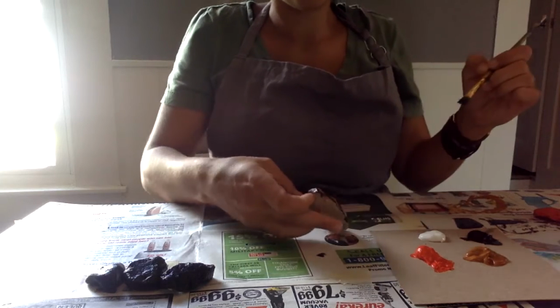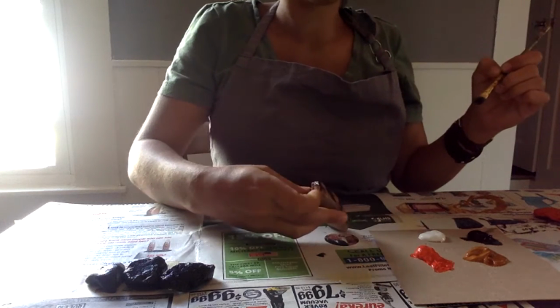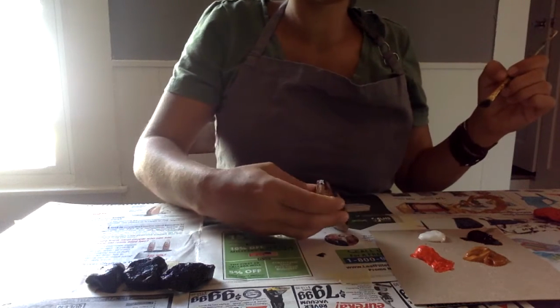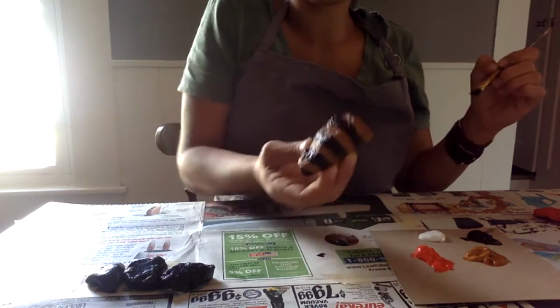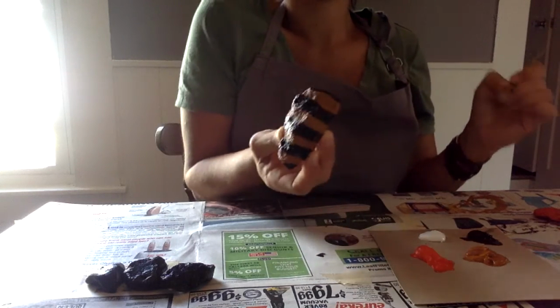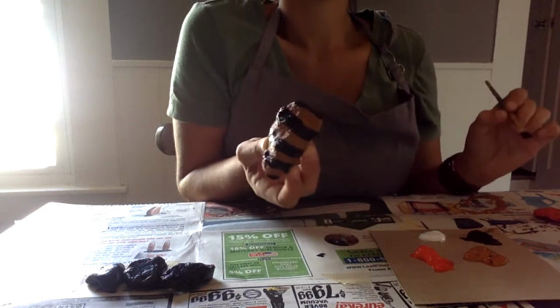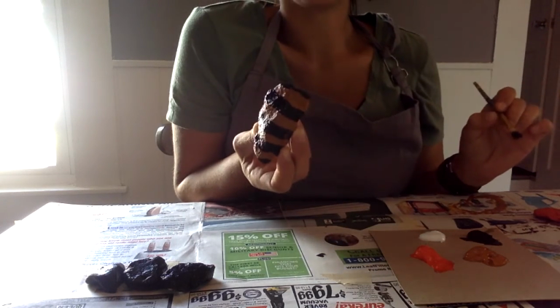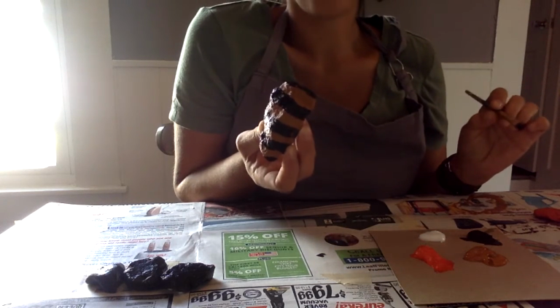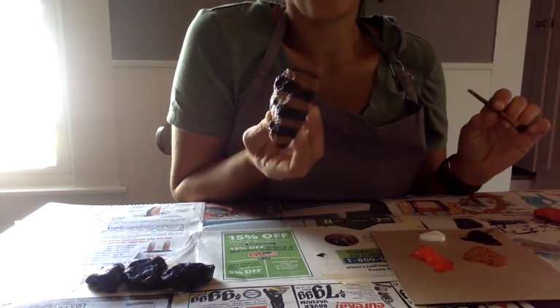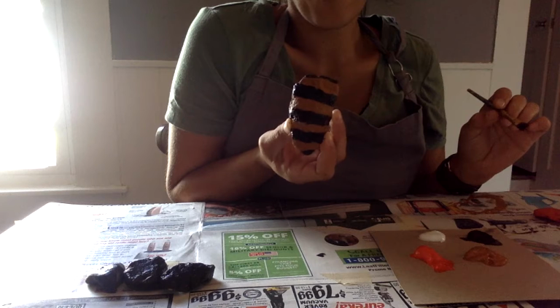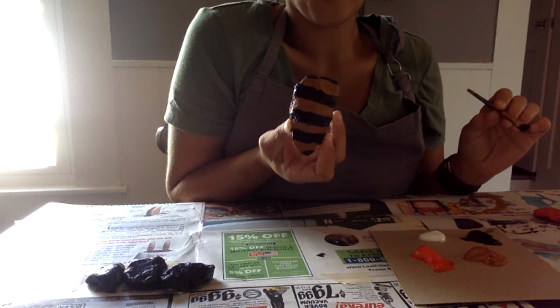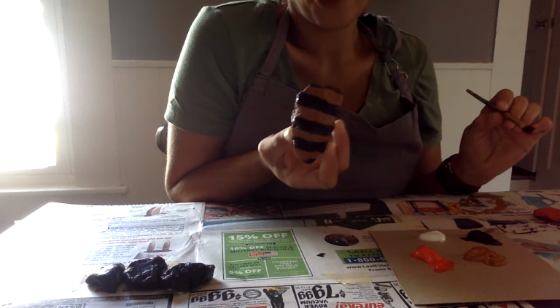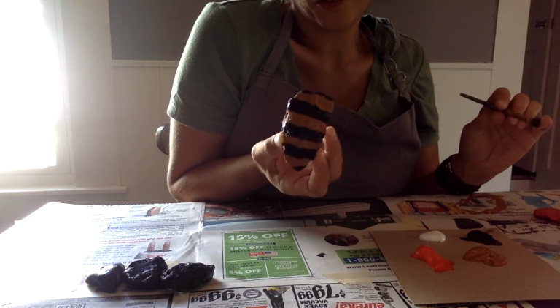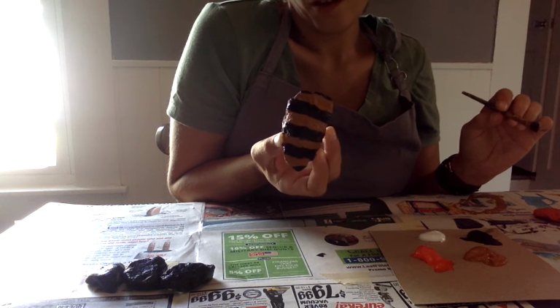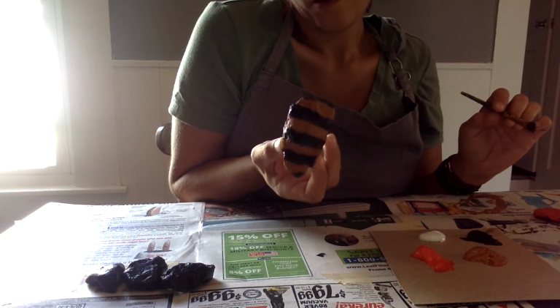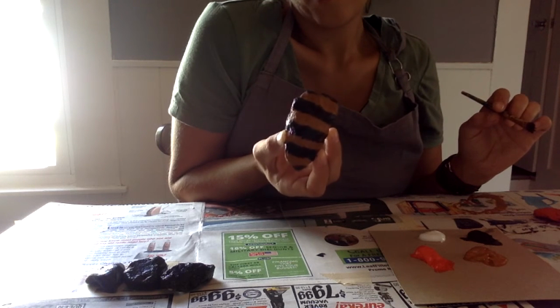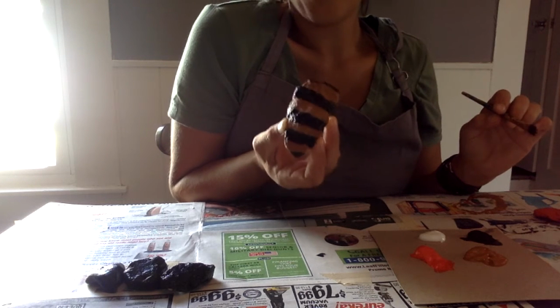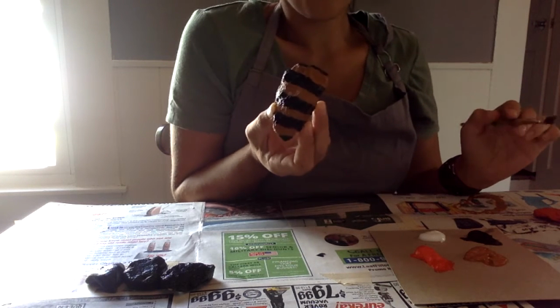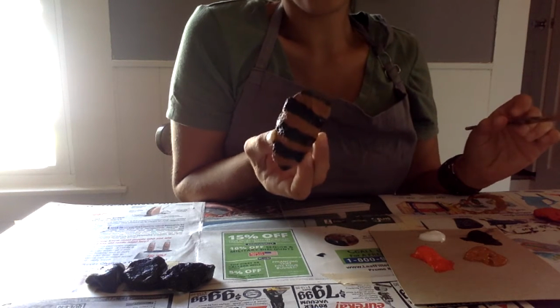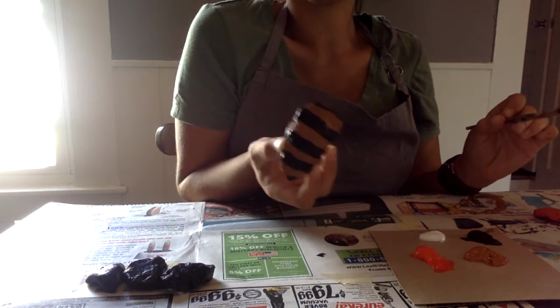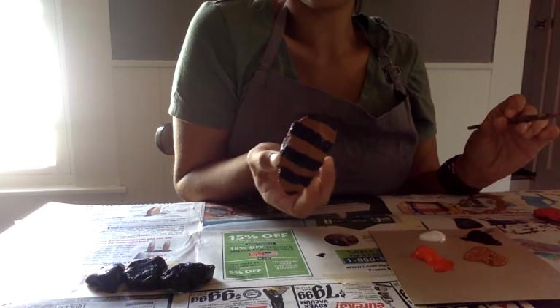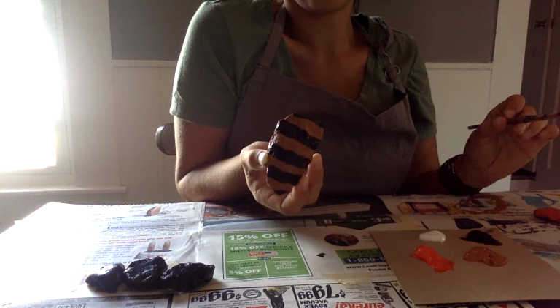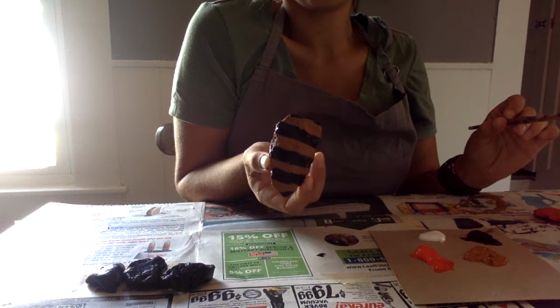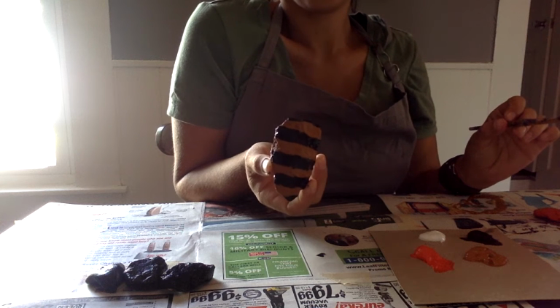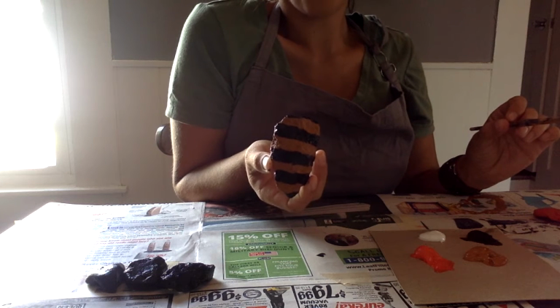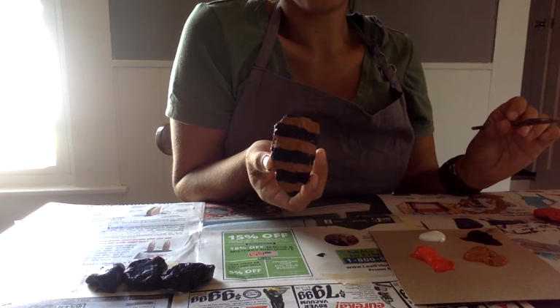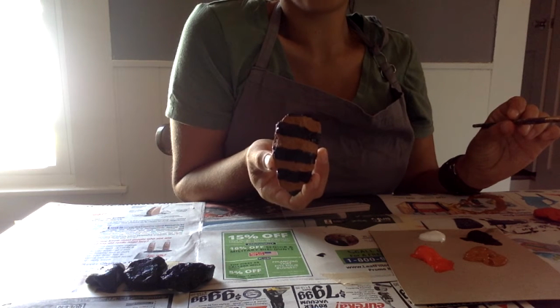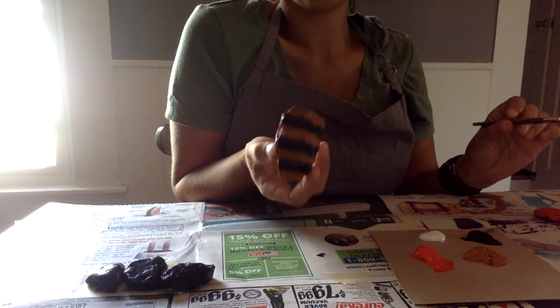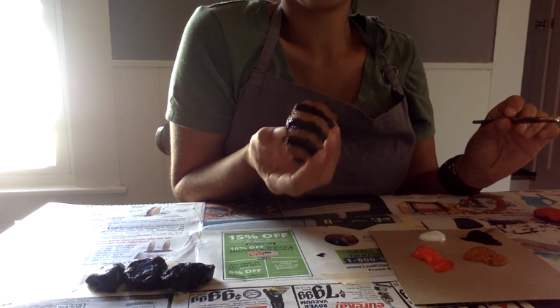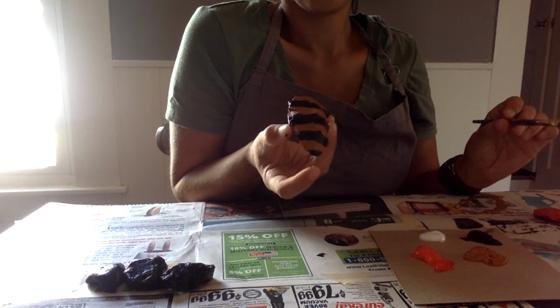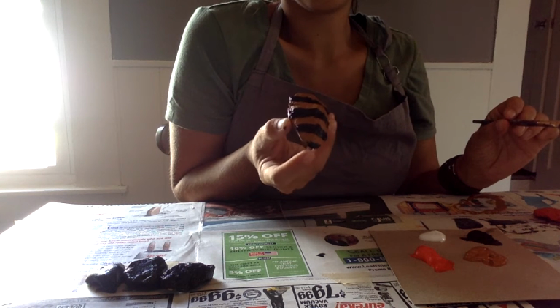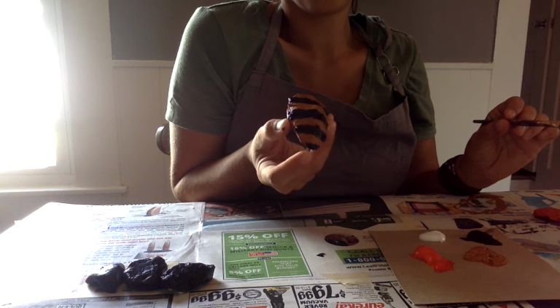Okay, I've got my stripes on my bee. I think I'll let that dry before I give him any facial features. I wonder if we can fit a smile on there — some eyes and maybe some antennas. There's his little stinger.